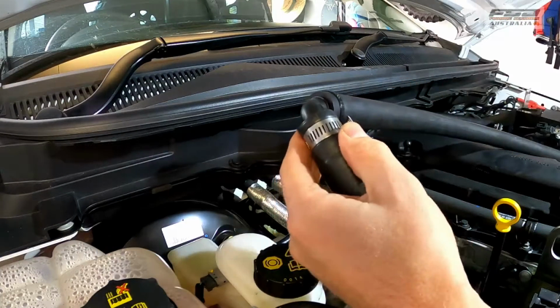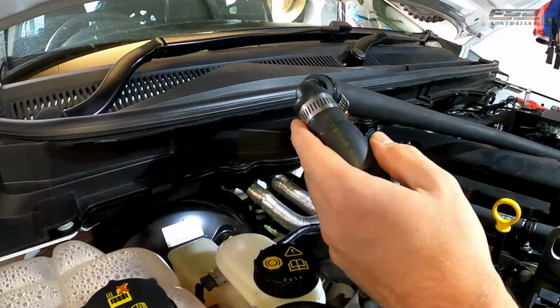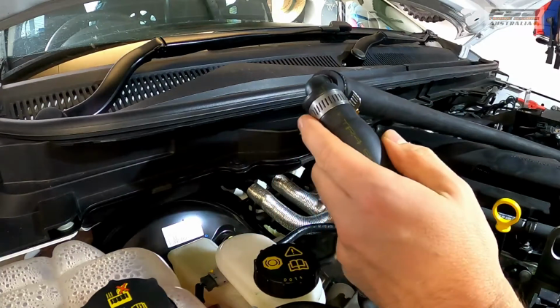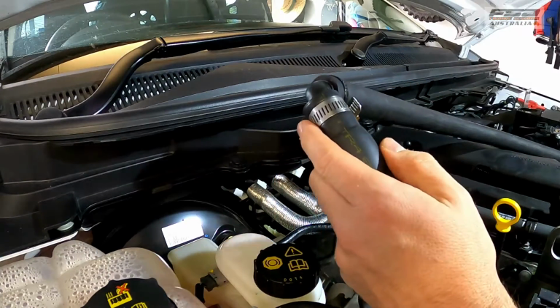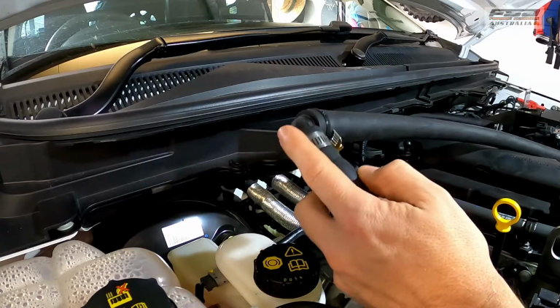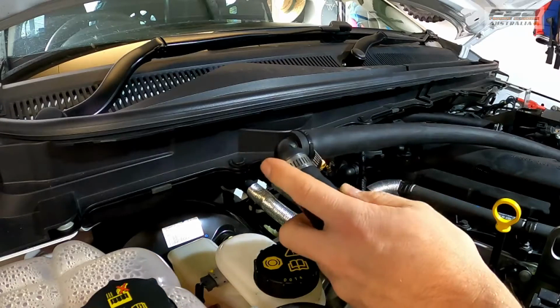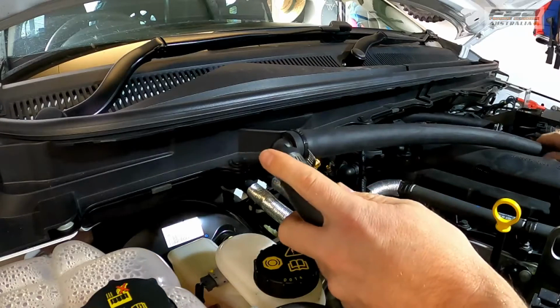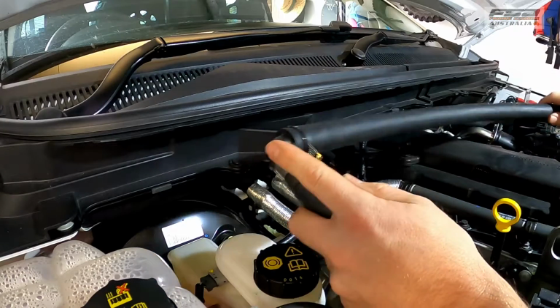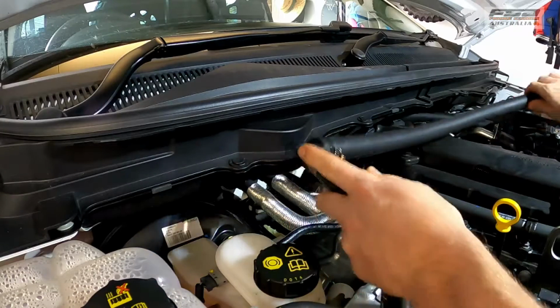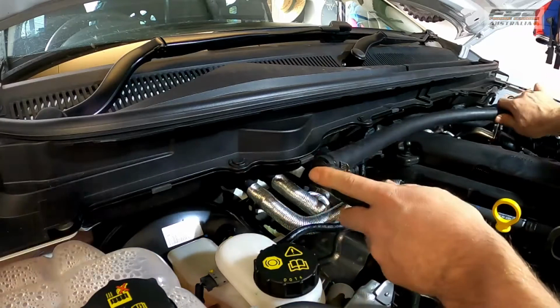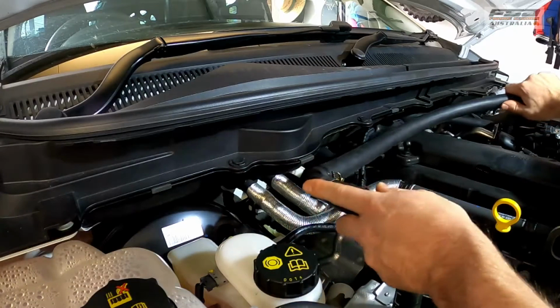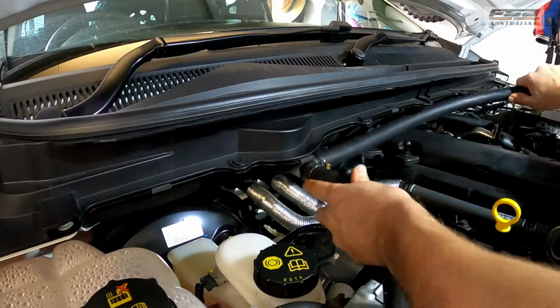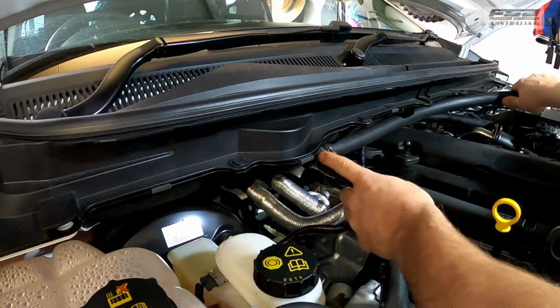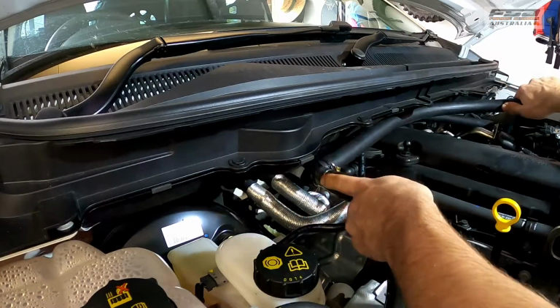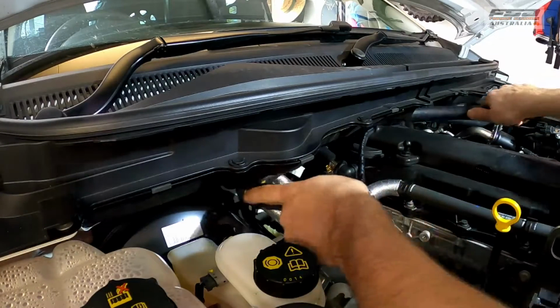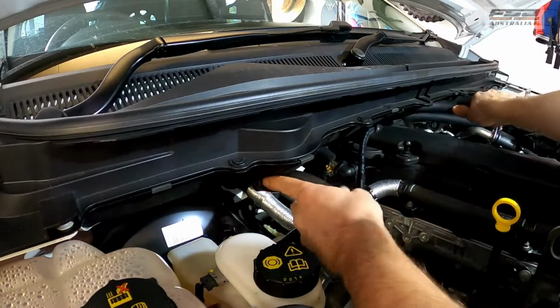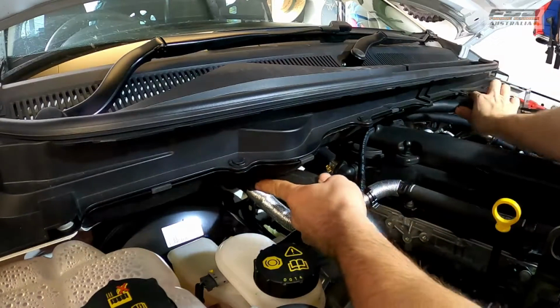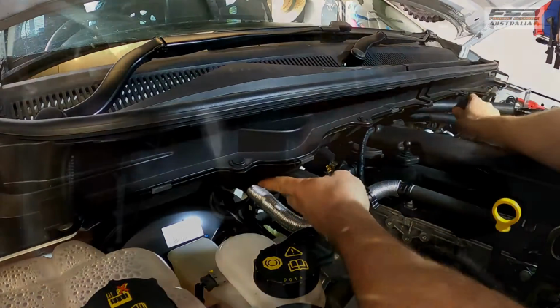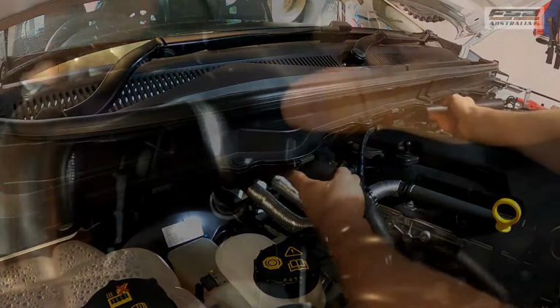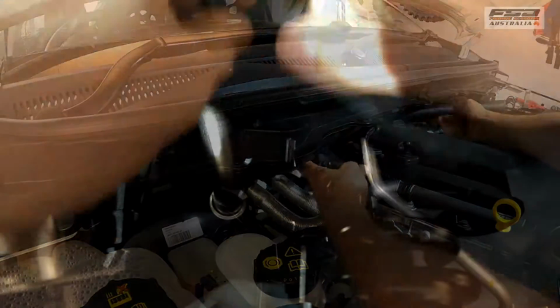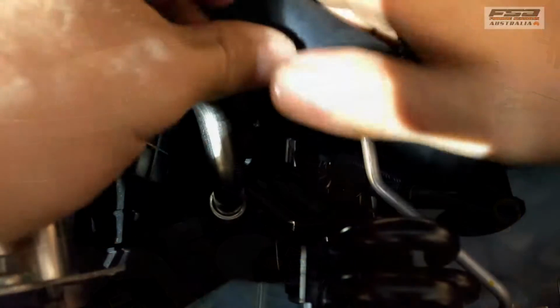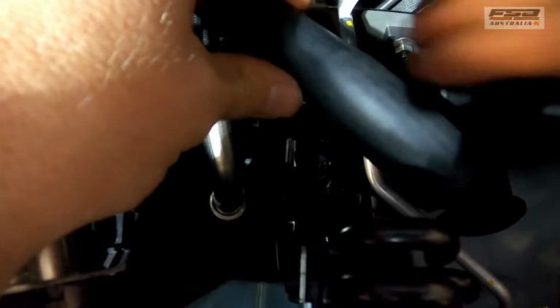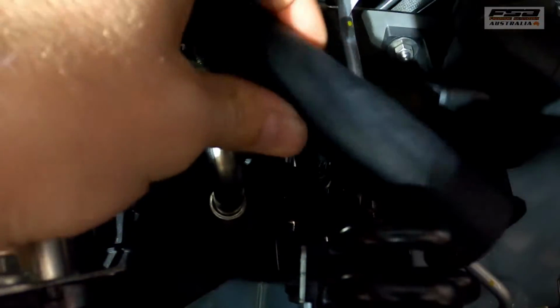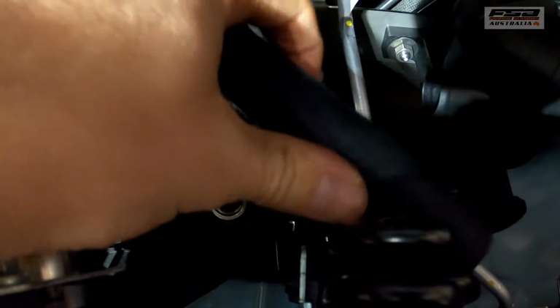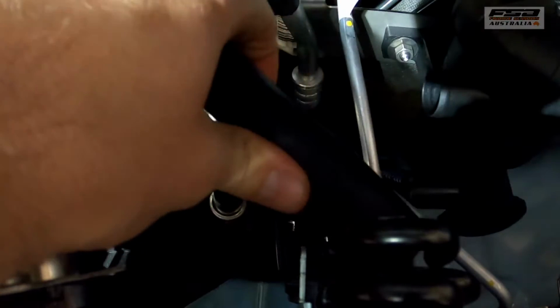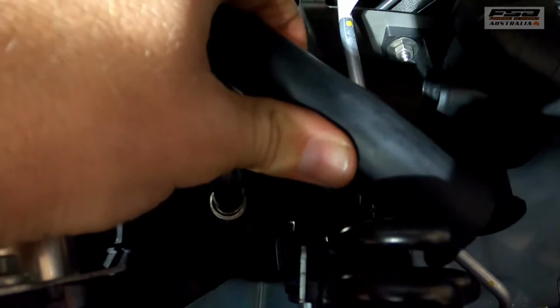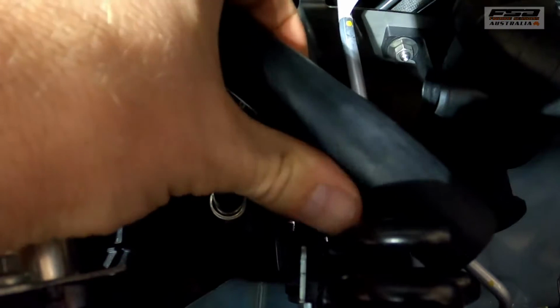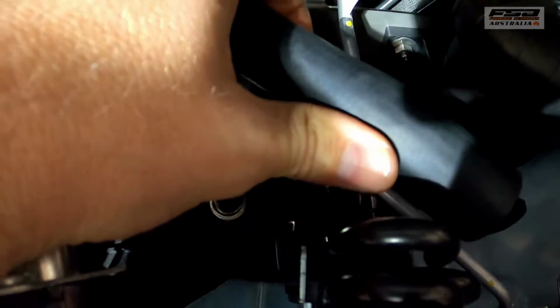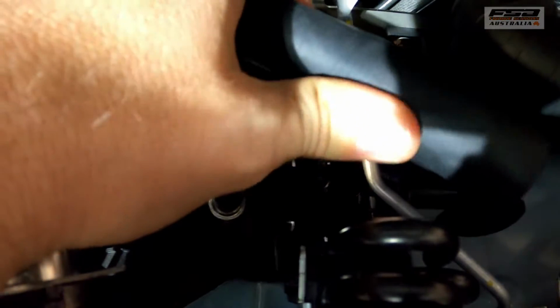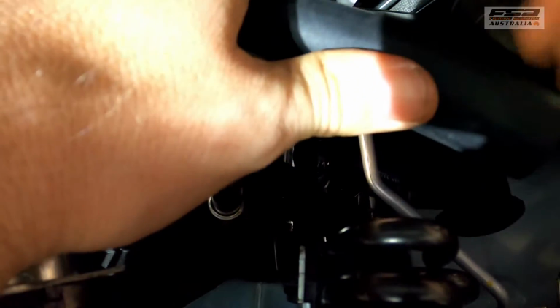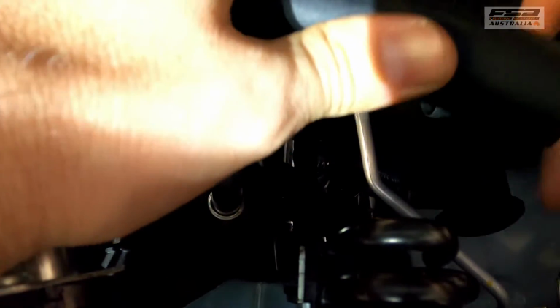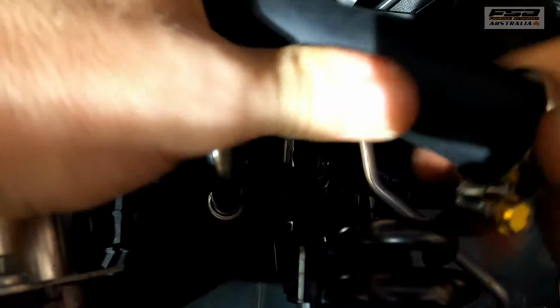Nice and tight, and that goes down the back of the engine as well. Put the bottom hose on first because it looks like it's going to be the hardest to get to.